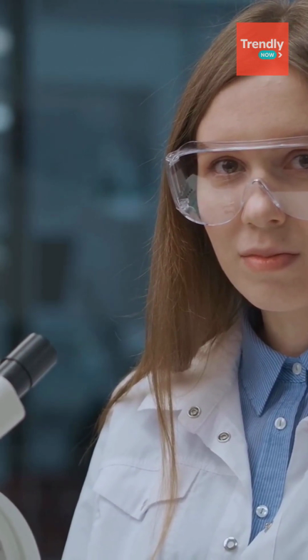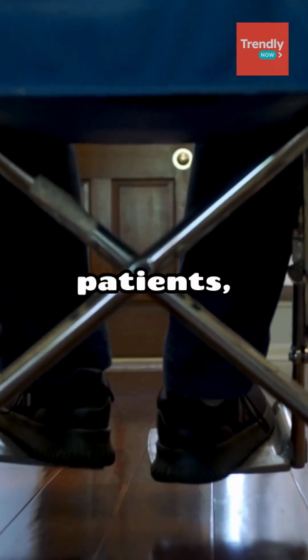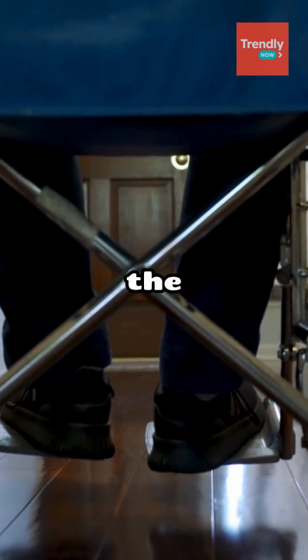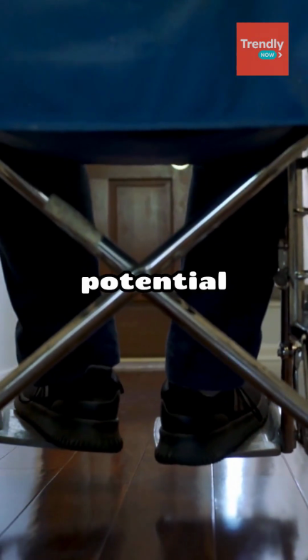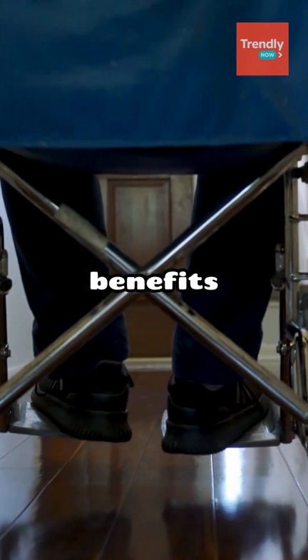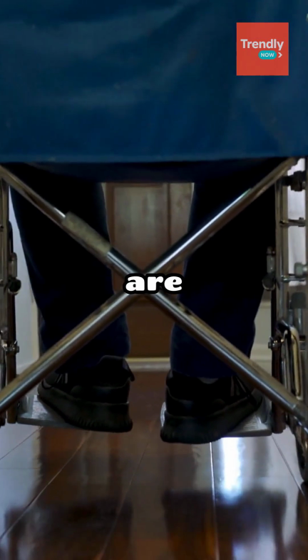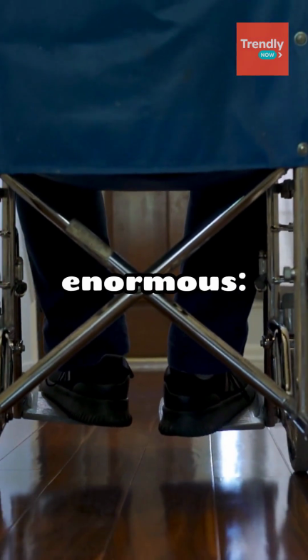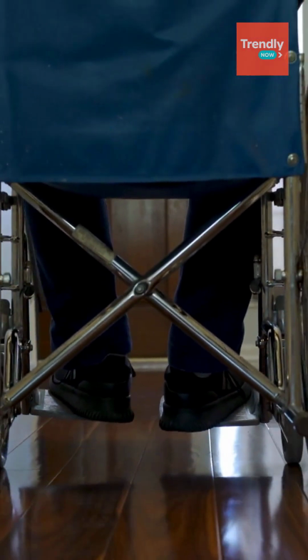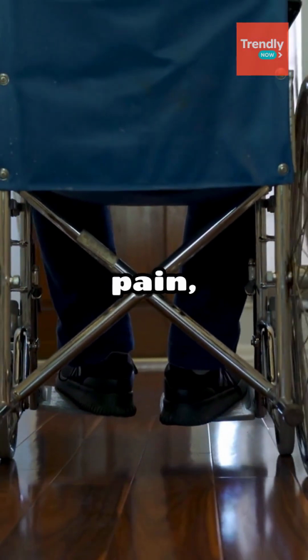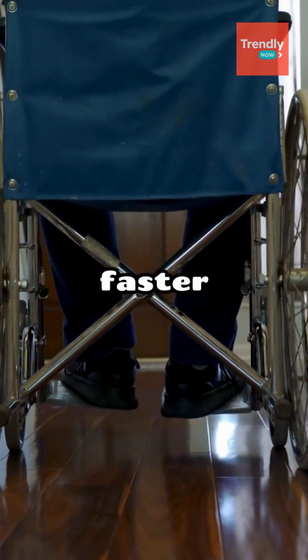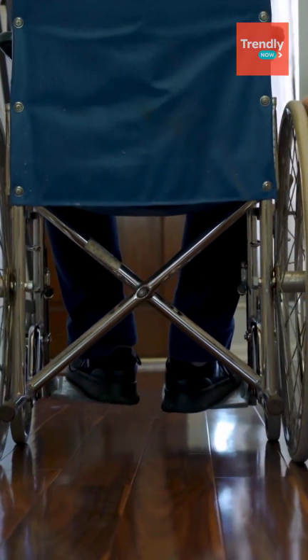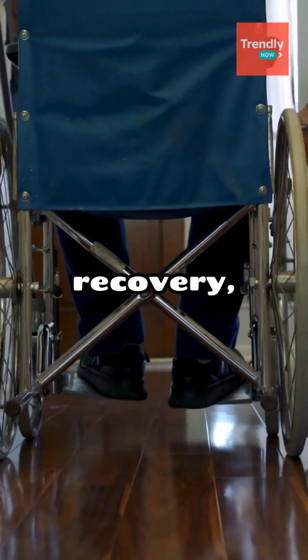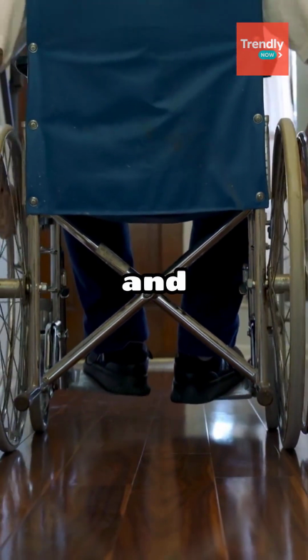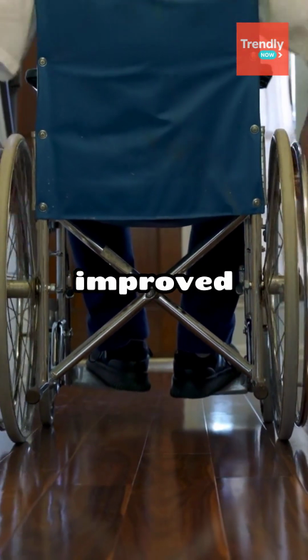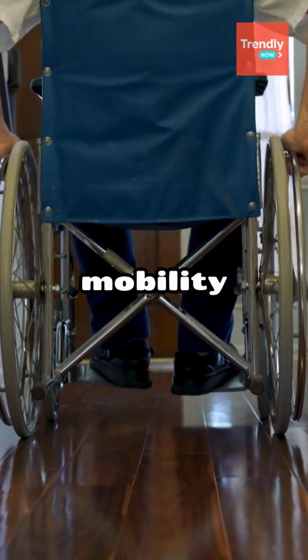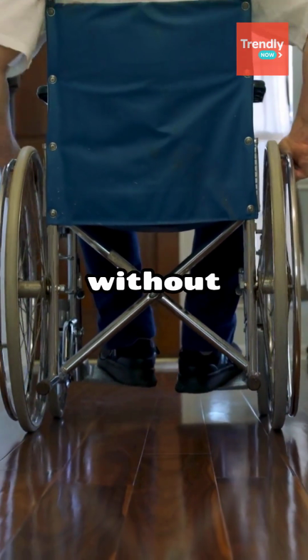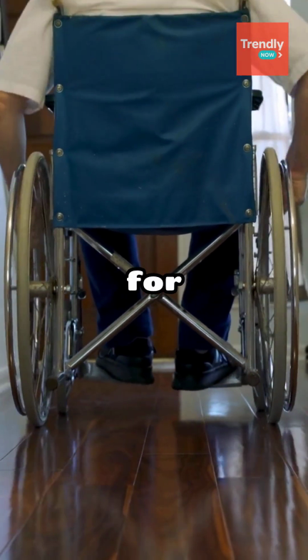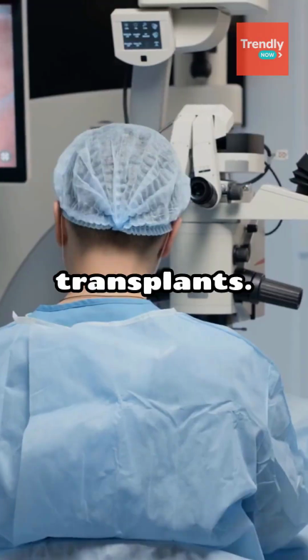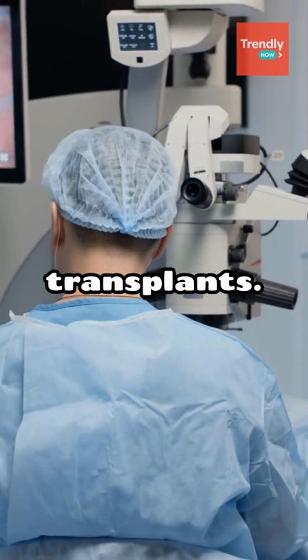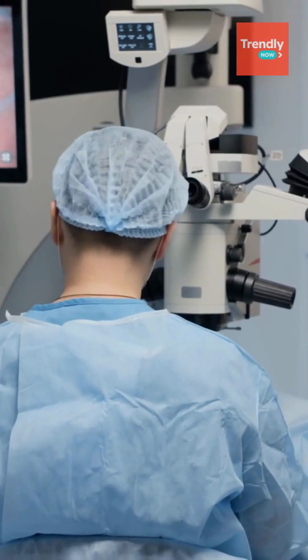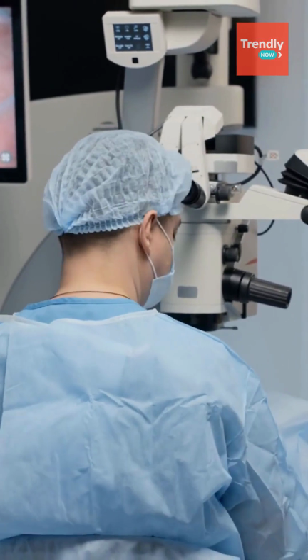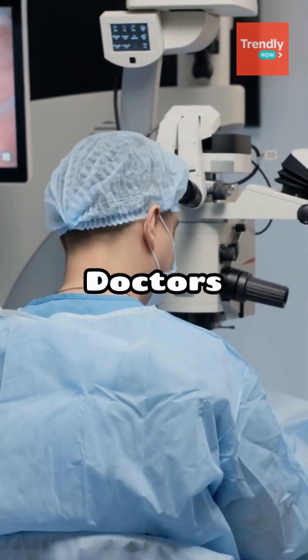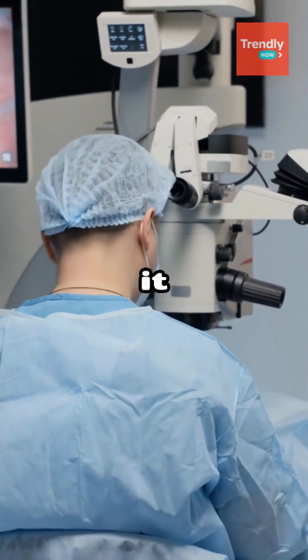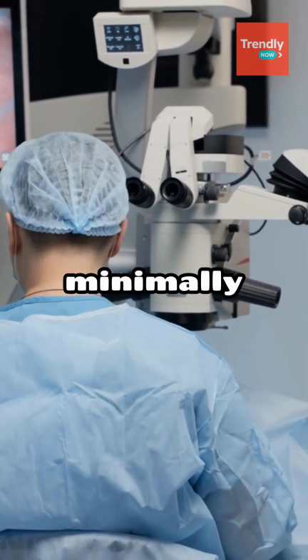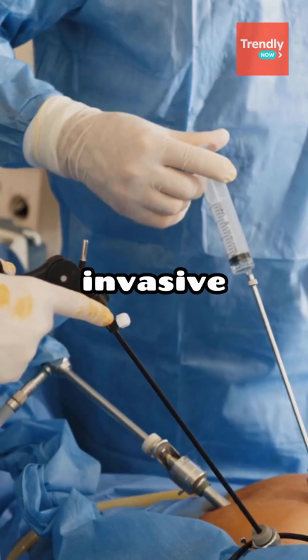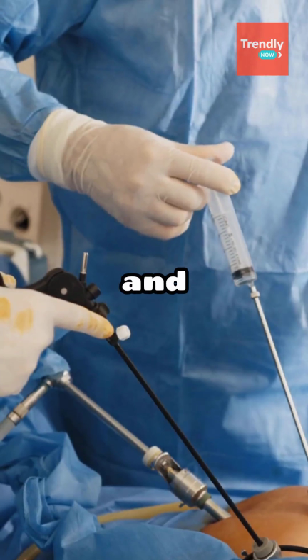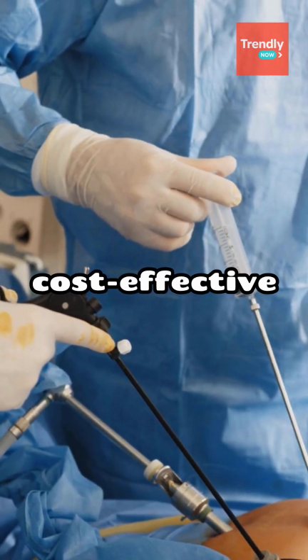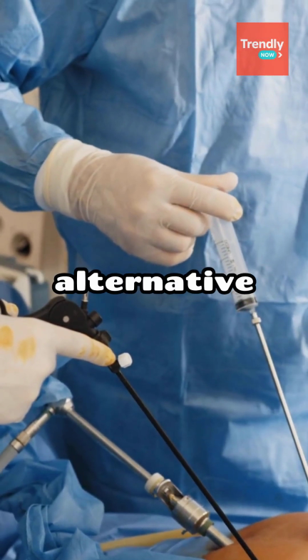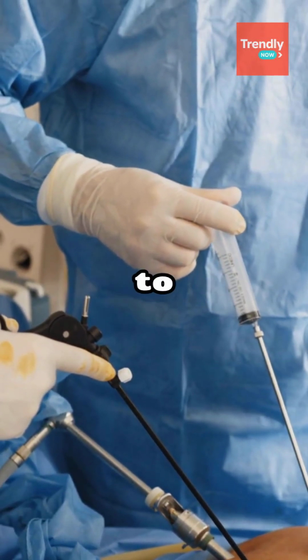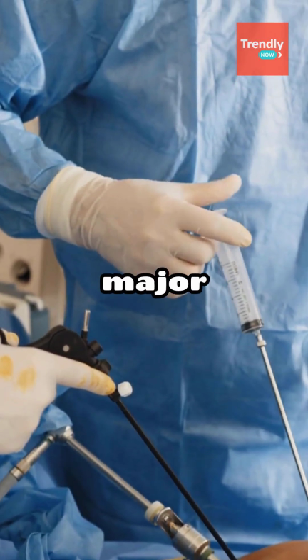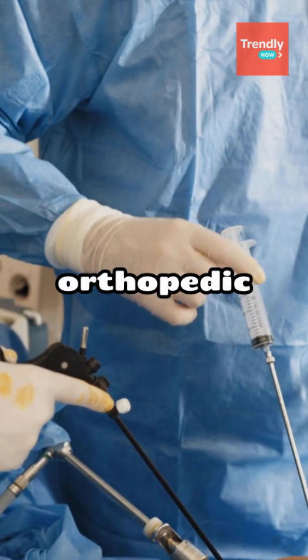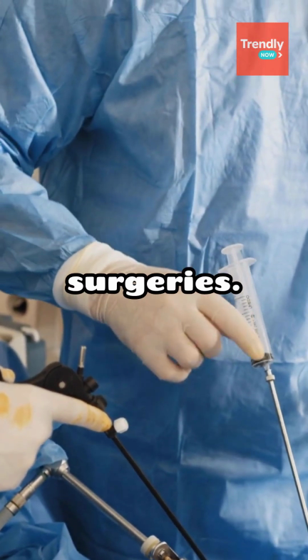For patients, the potential benefits are enormous: less pain, faster recovery, and improved mobility without the need for invasive transplants. Doctors see it as a minimally invasive and cost-effective alternative to major orthopedic surgeries.